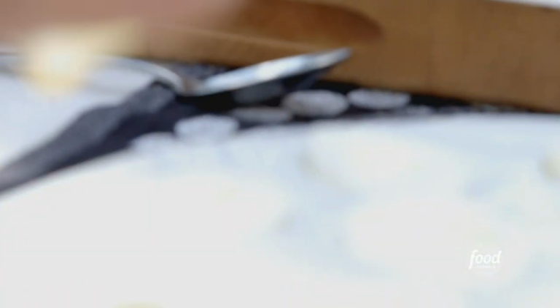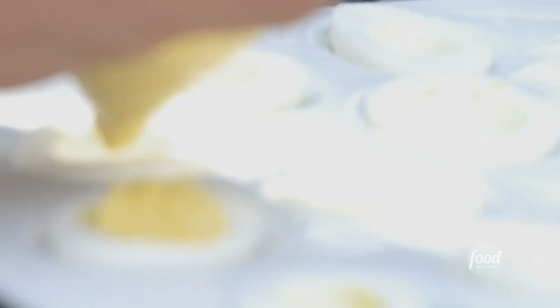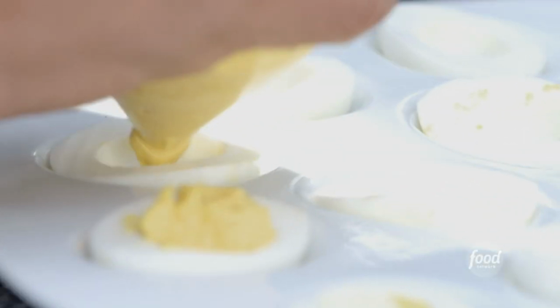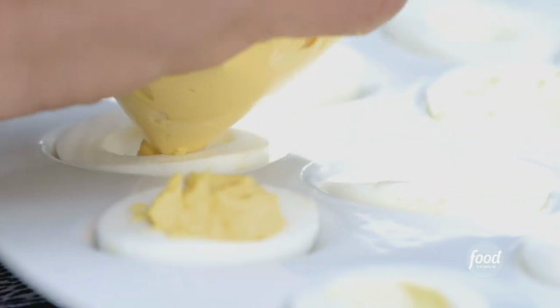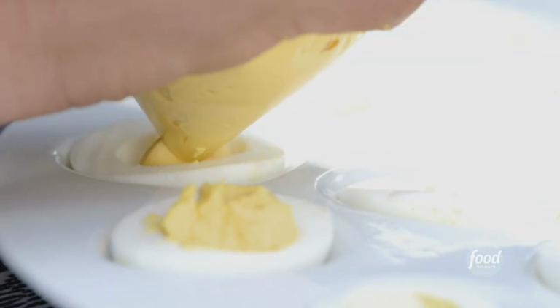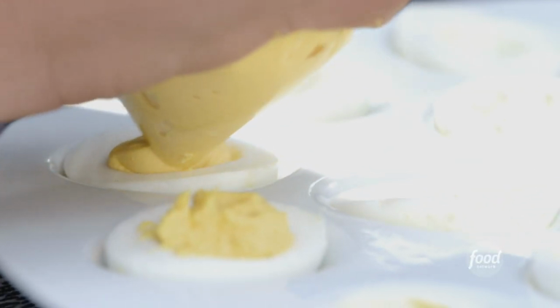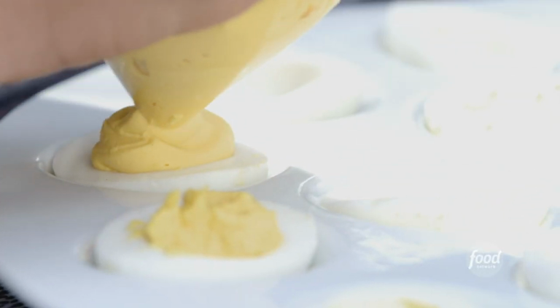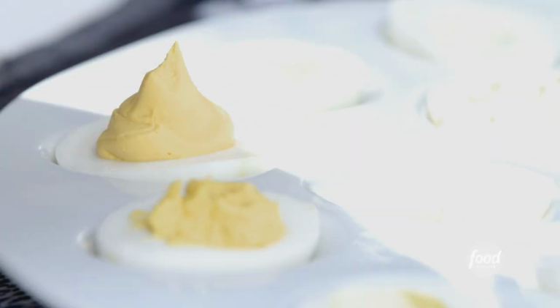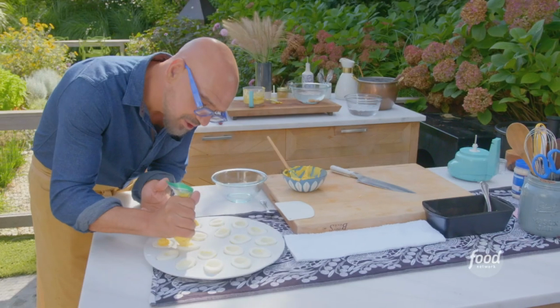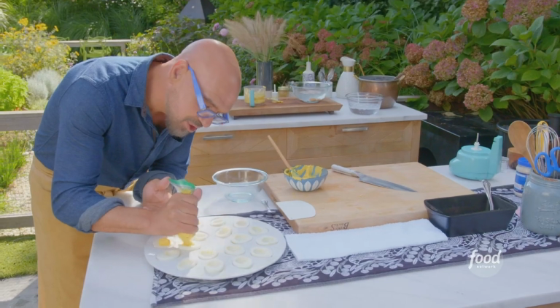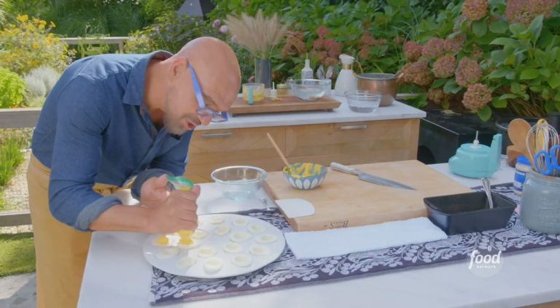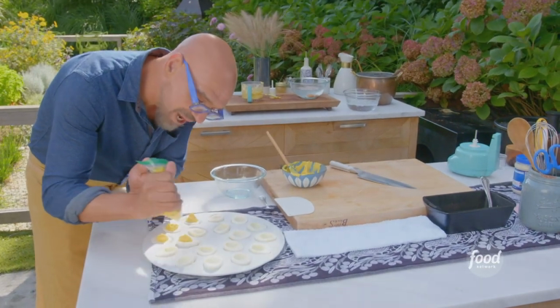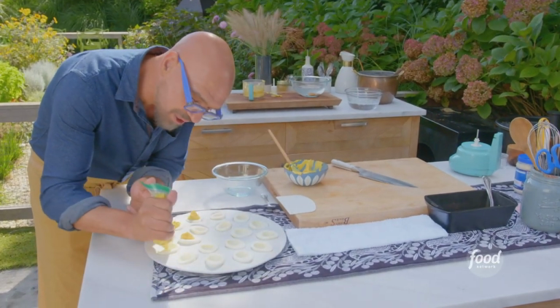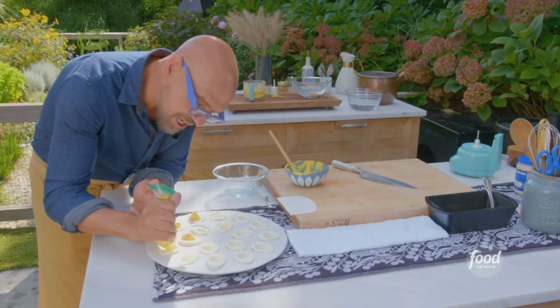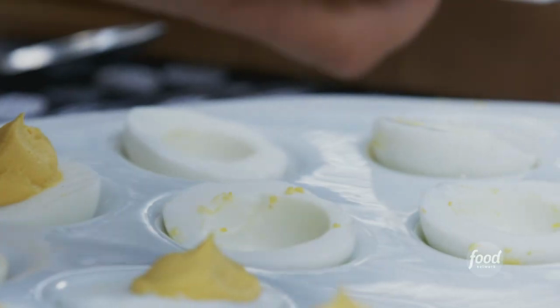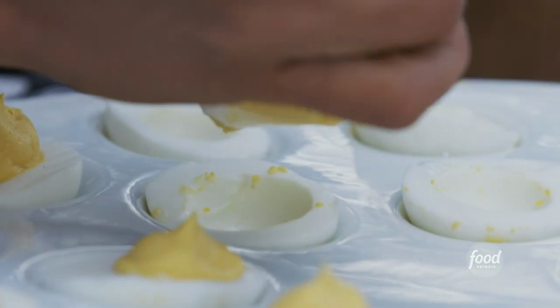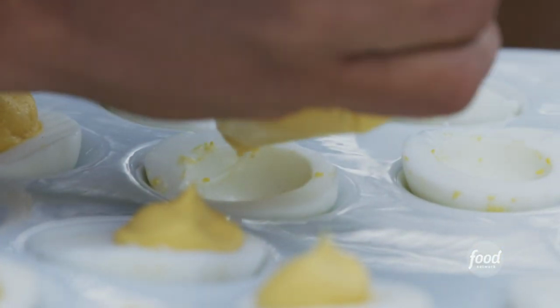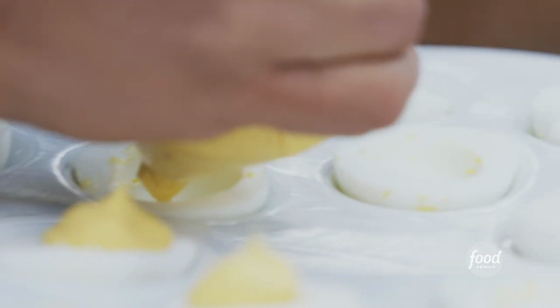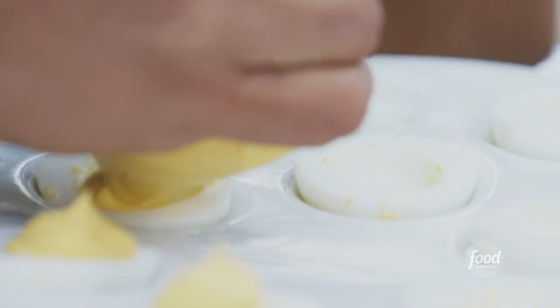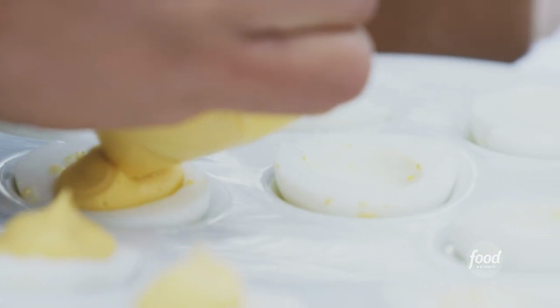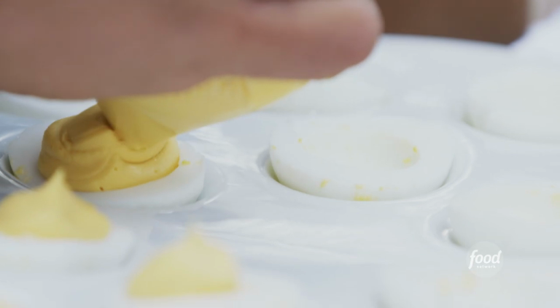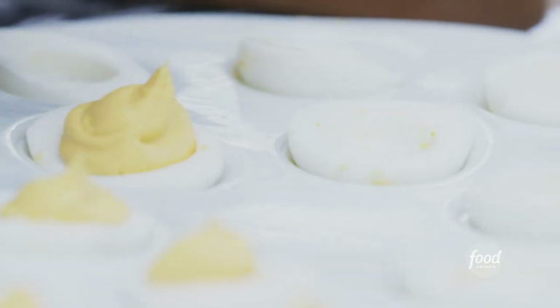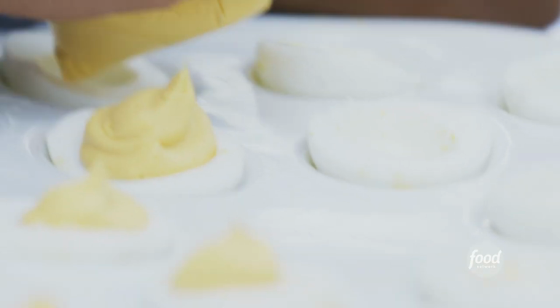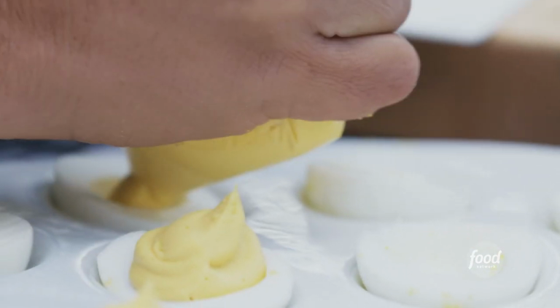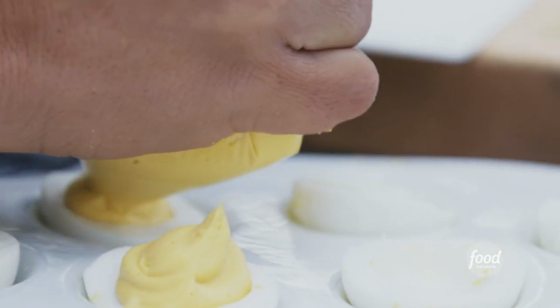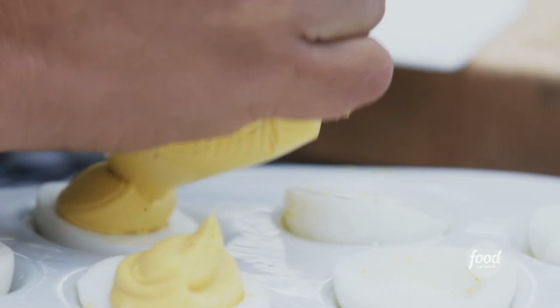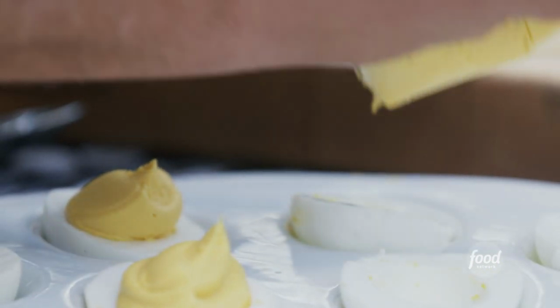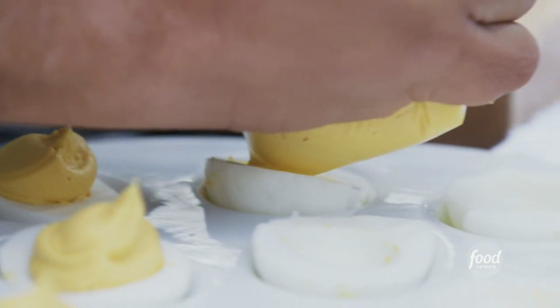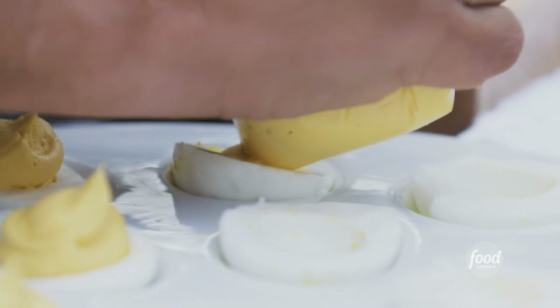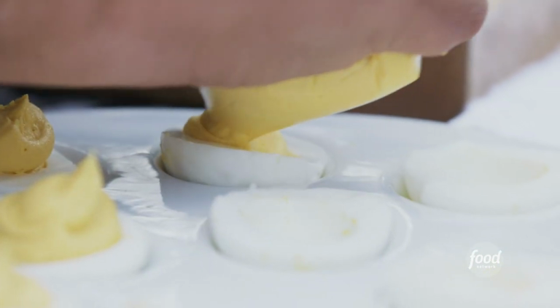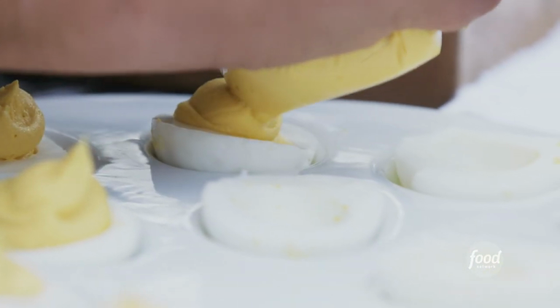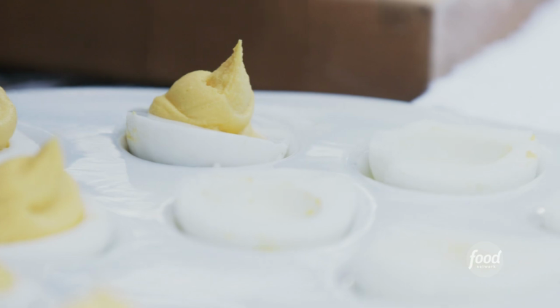And then we just pipe it in — oh, that's nice. It's just easier. I feel like you take the extra 10–15 seconds to load the bag, and then piping your deviled eggs just becomes so much more efficient. They look a little bit more elegant.